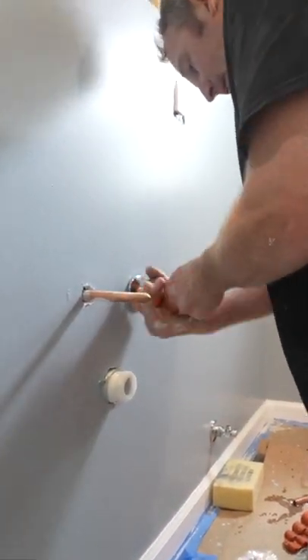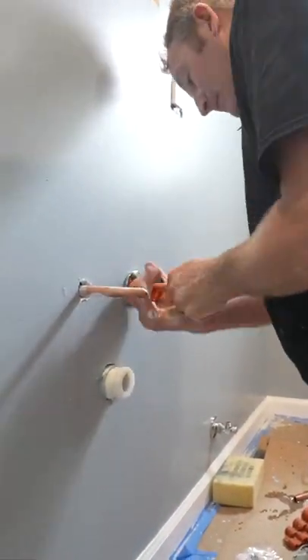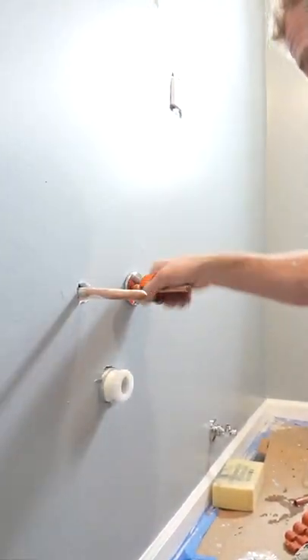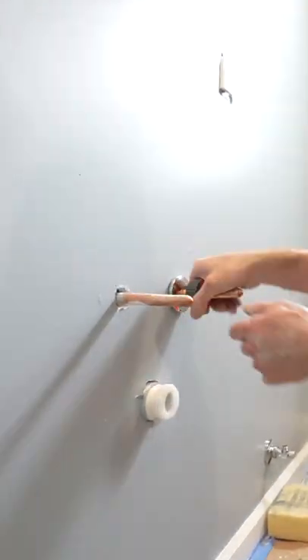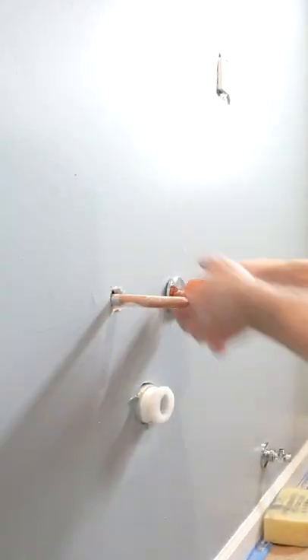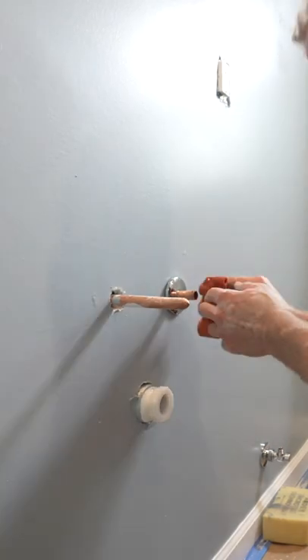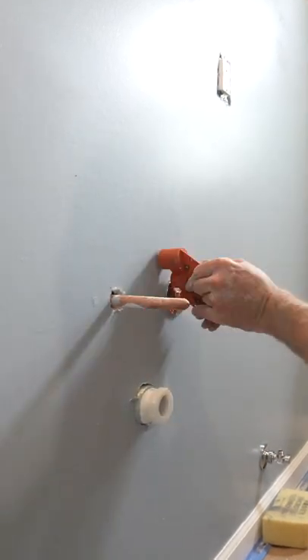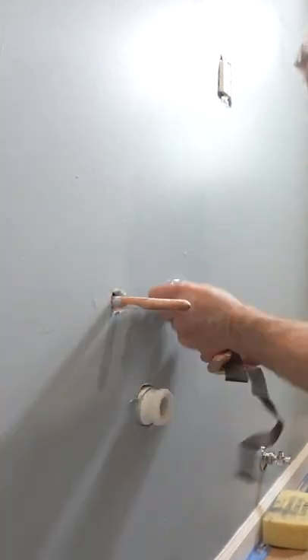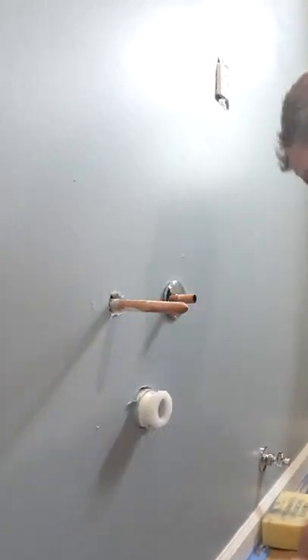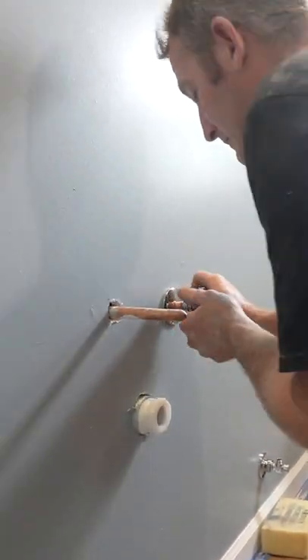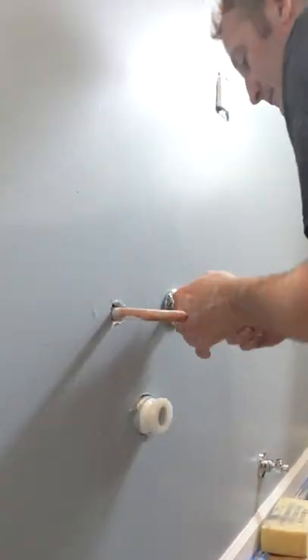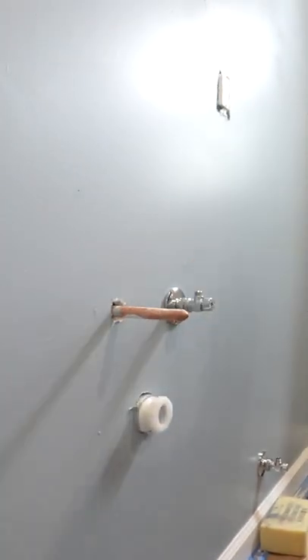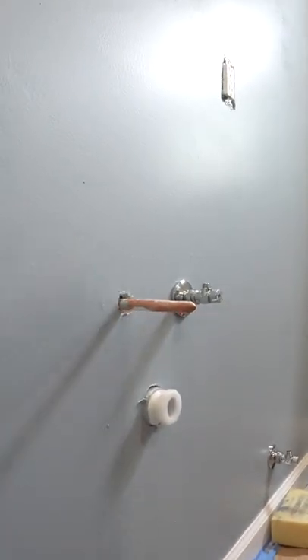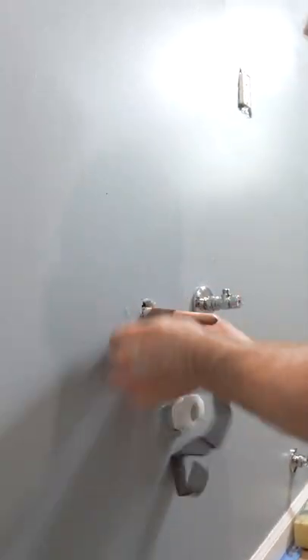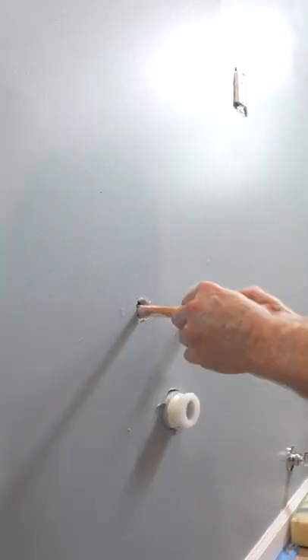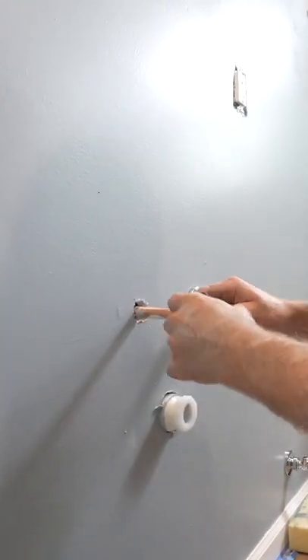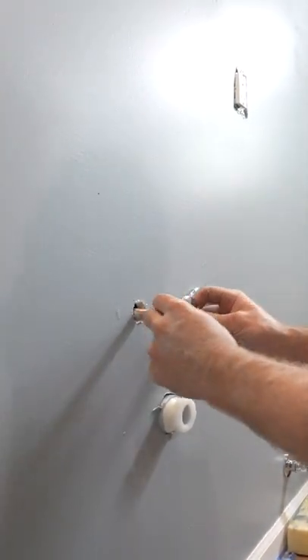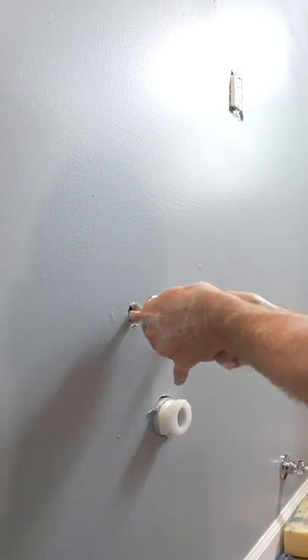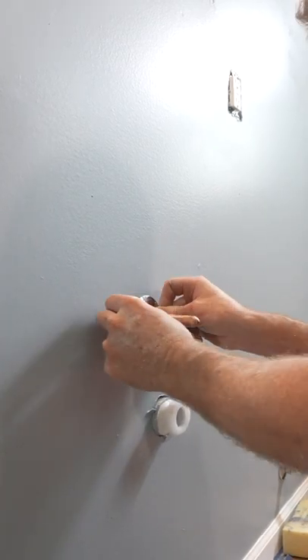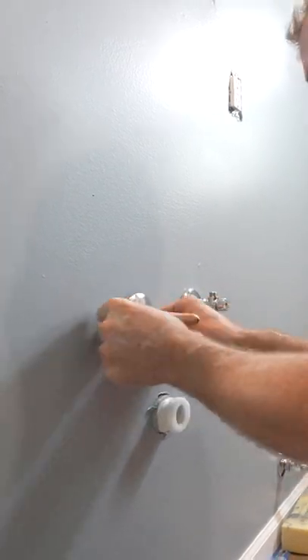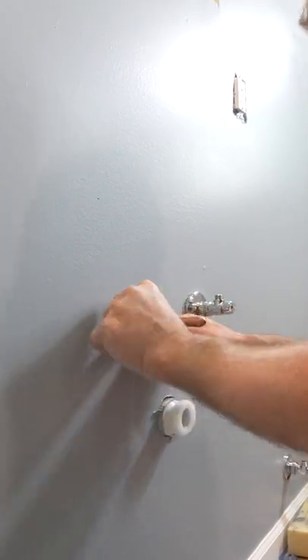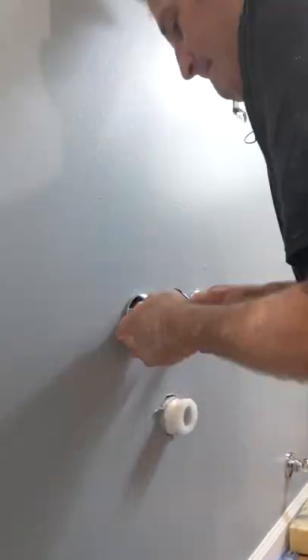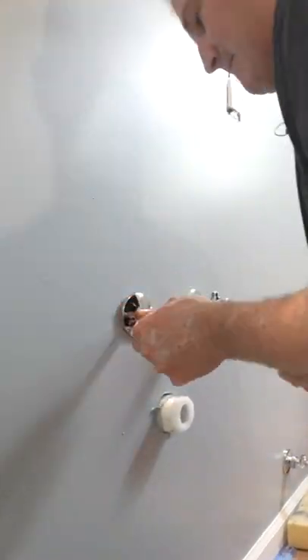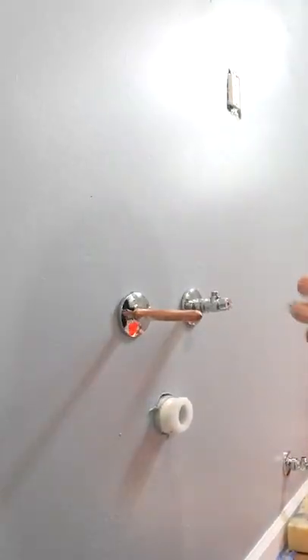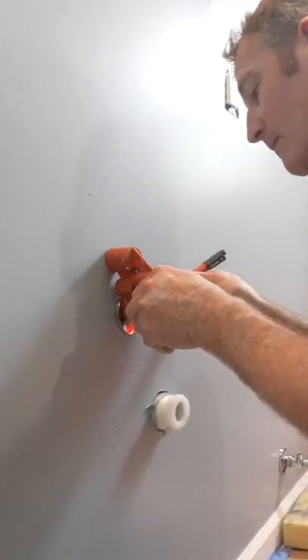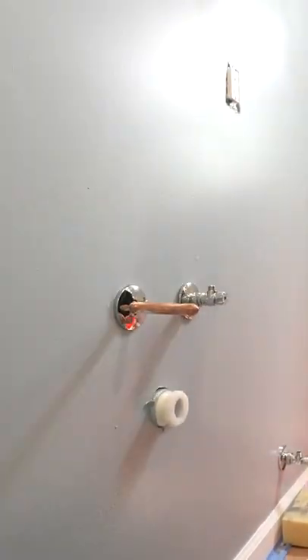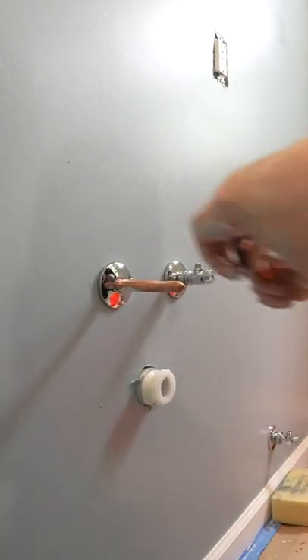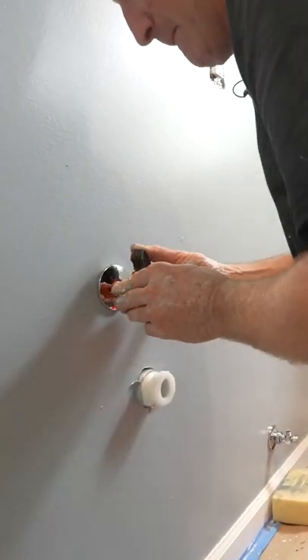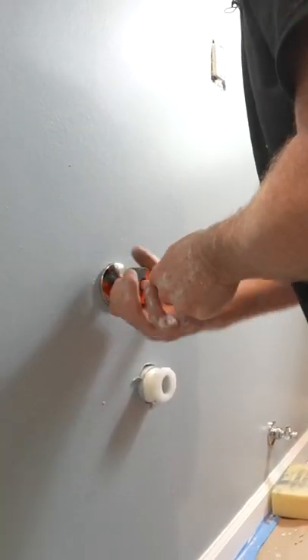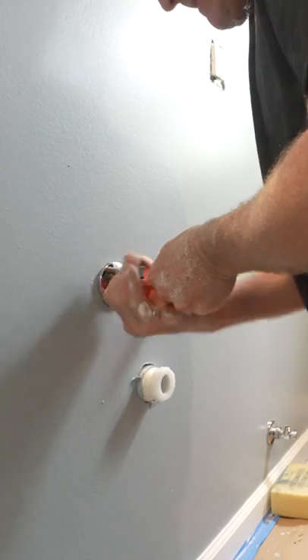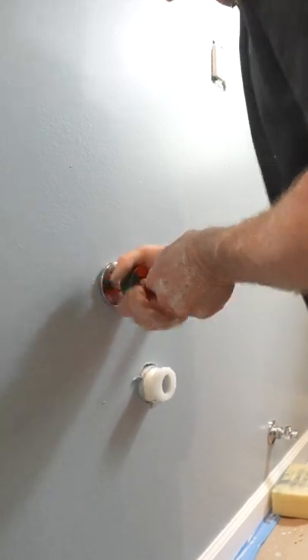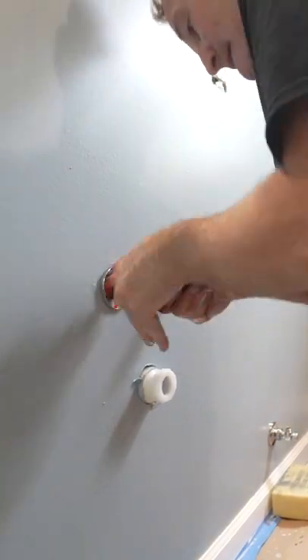So if you use stub outs like this — the copper stub outs — you can simply use a depth gauge to mark the location to cut your copper, sand it down, deburr the copper, and then just slip on and press on the SharkBite fitting.